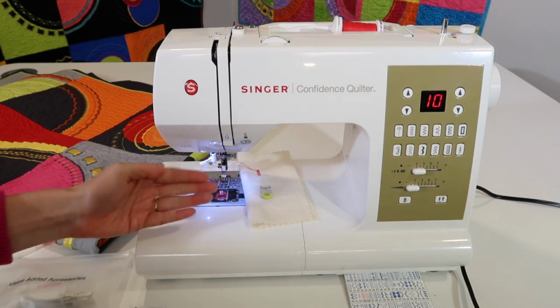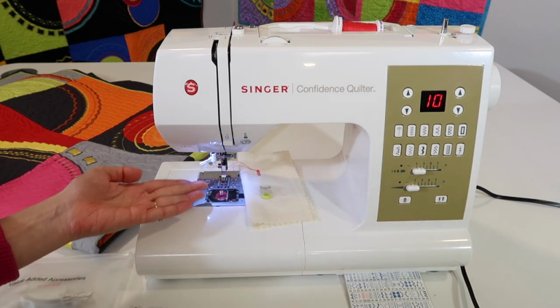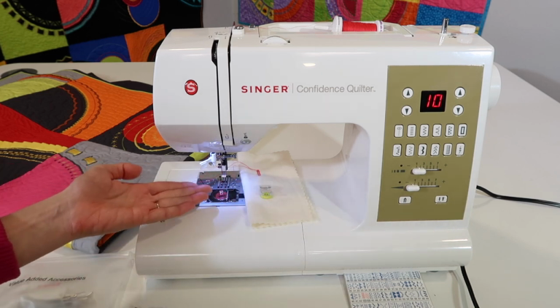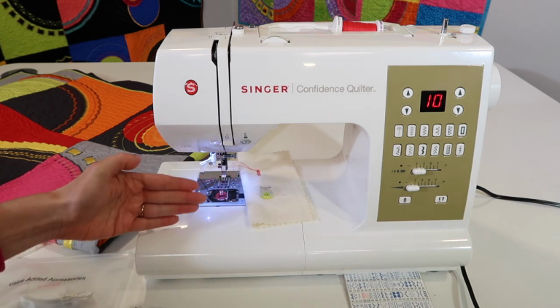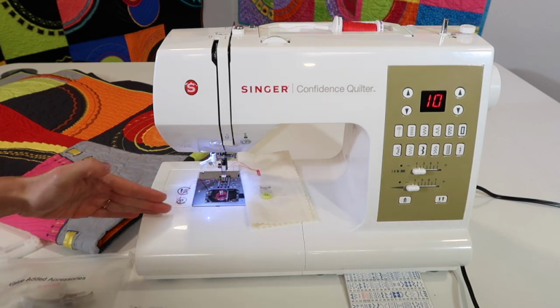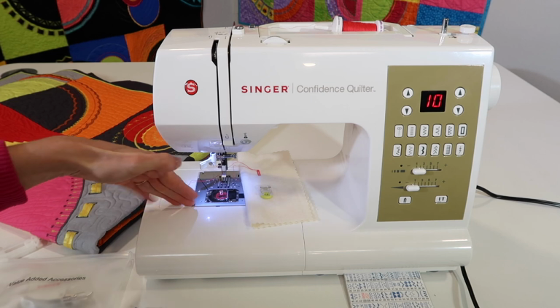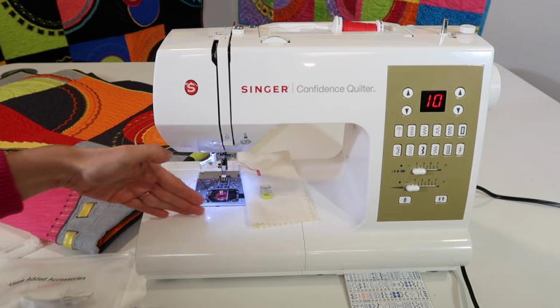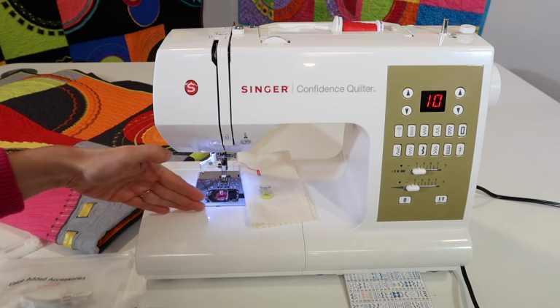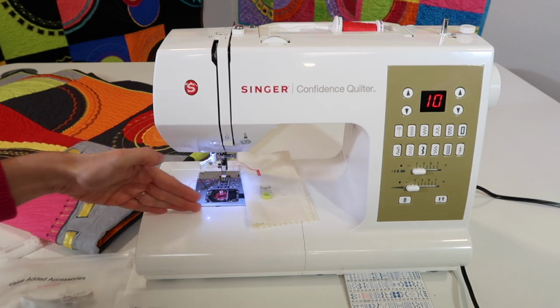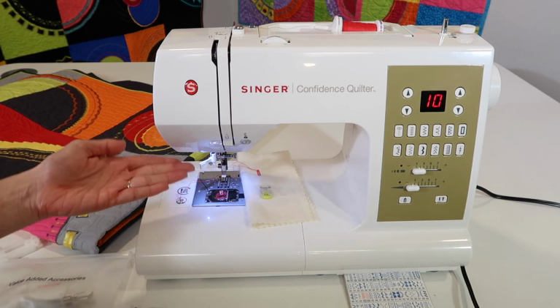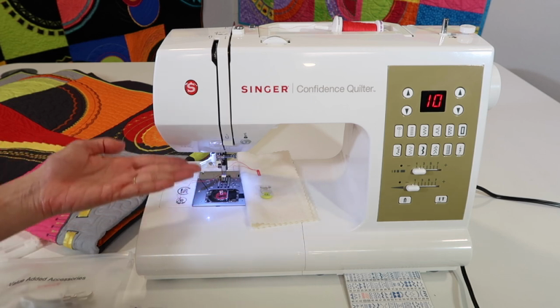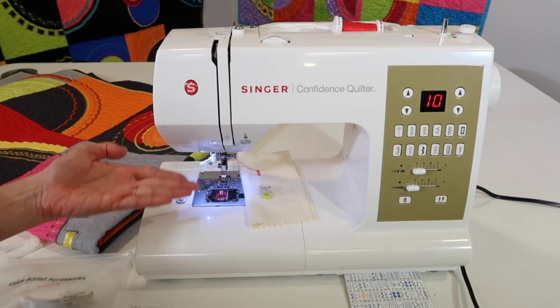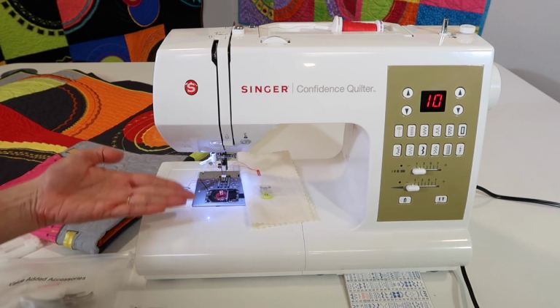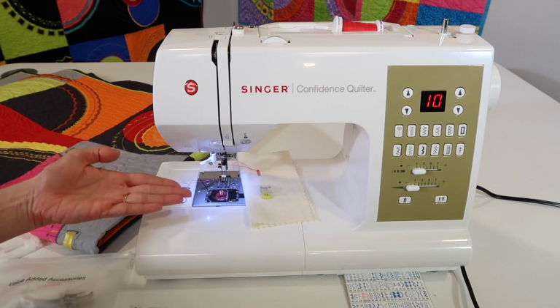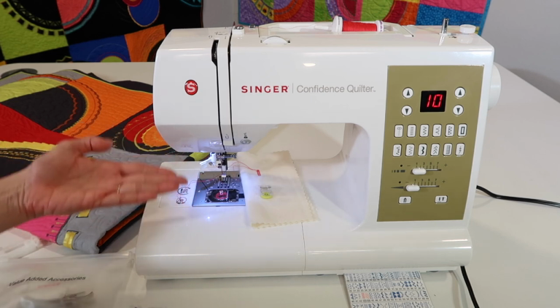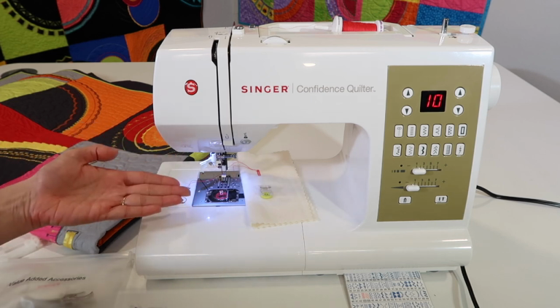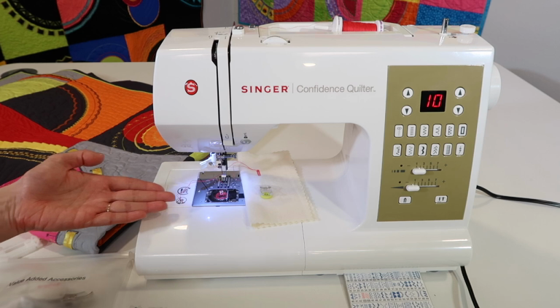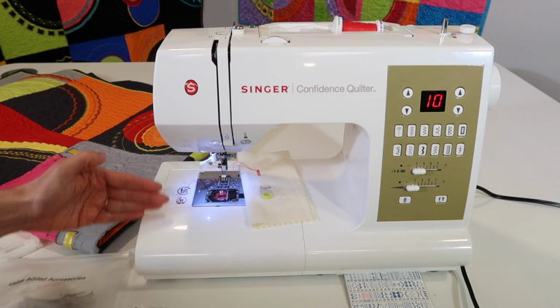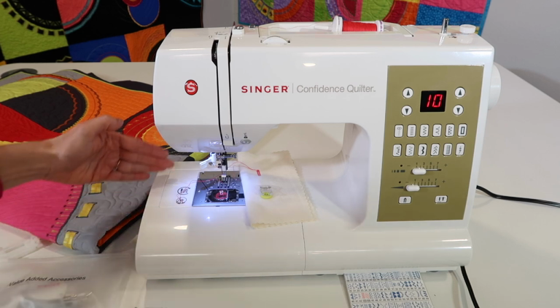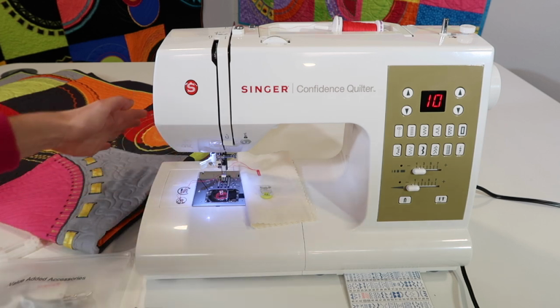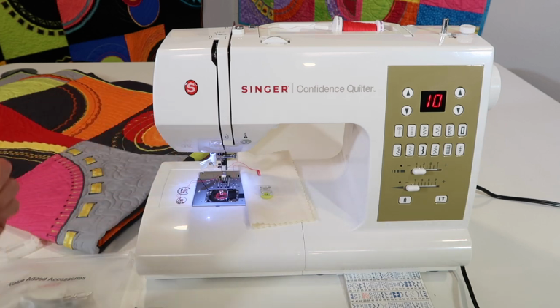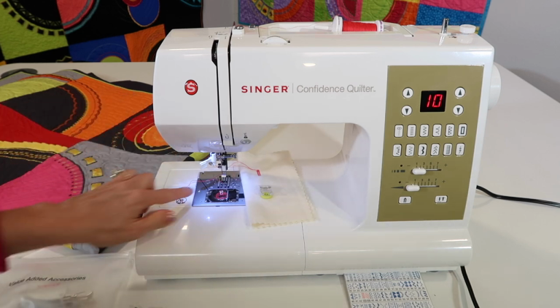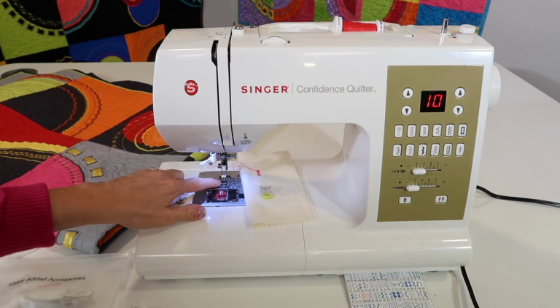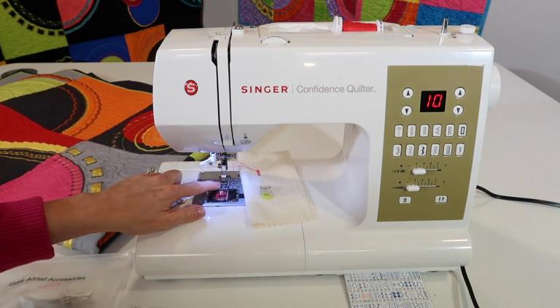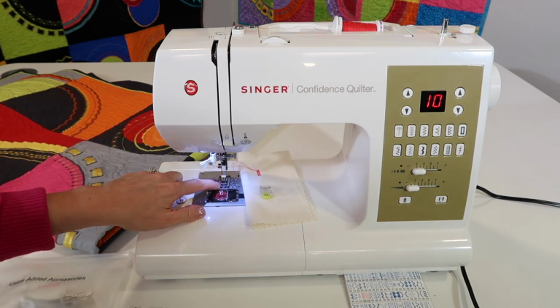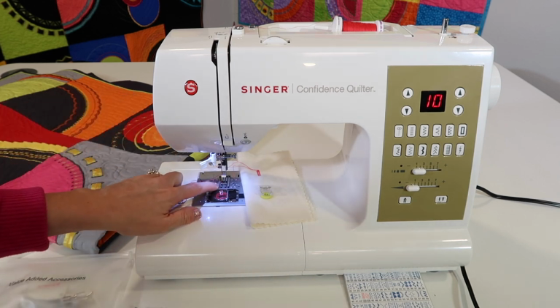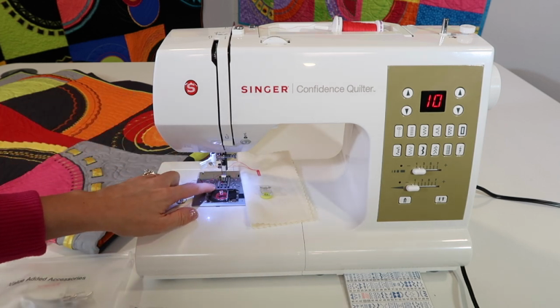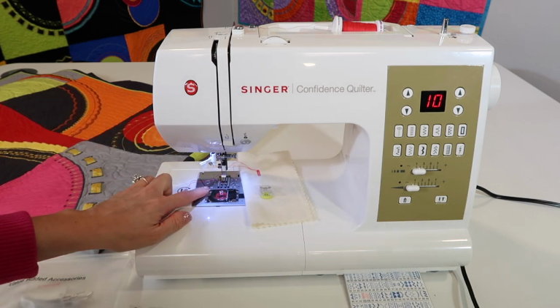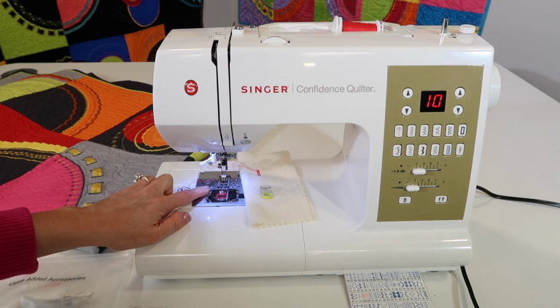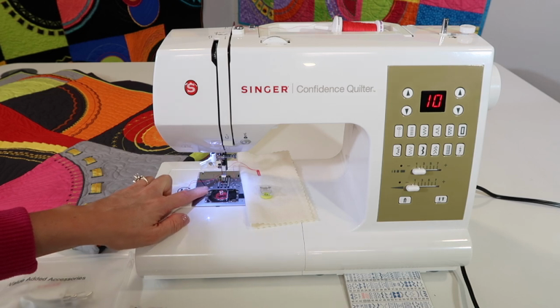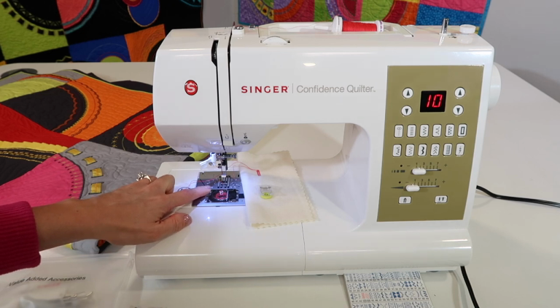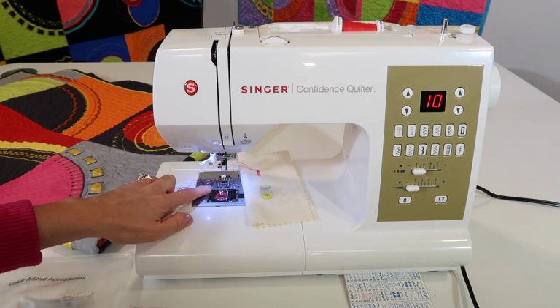But the last thing I want to do is actually lower the feed dogs. That just helps — they're not going to go anywhere. This stitch is just designed to go back and forth, but those teeth kind of move up and down, even if they're not pulling the fabric through. So by lowering them, you get them completely out of the way.